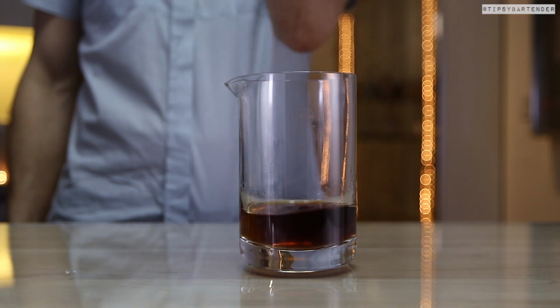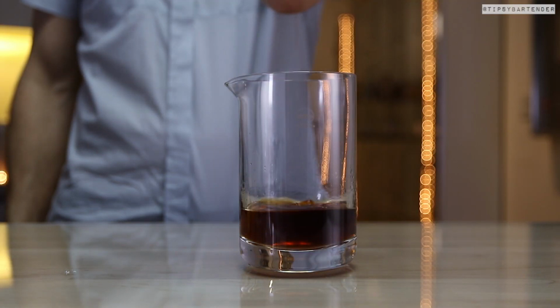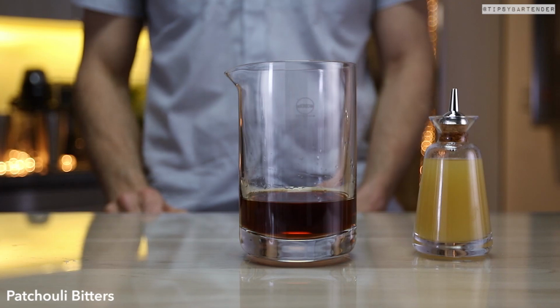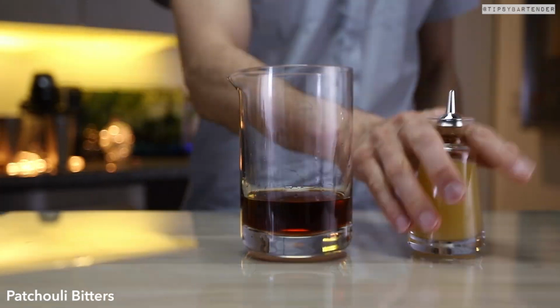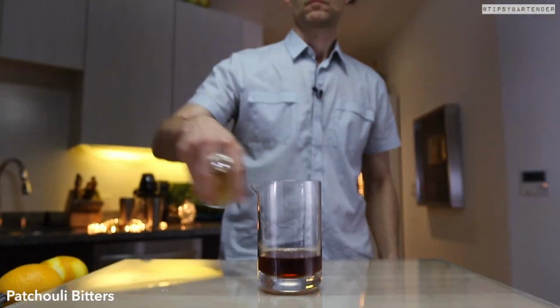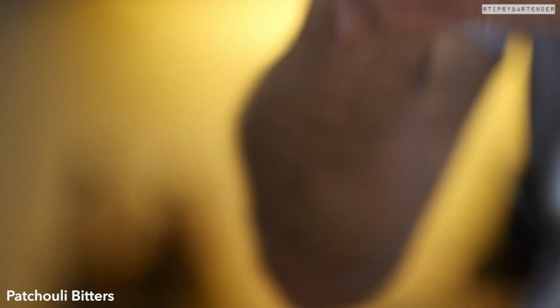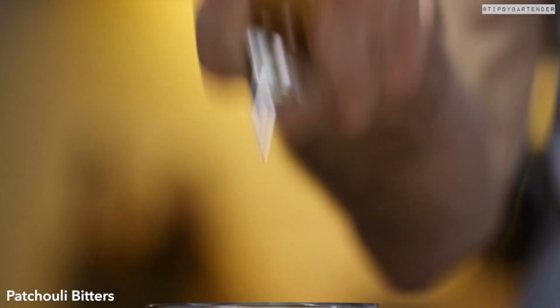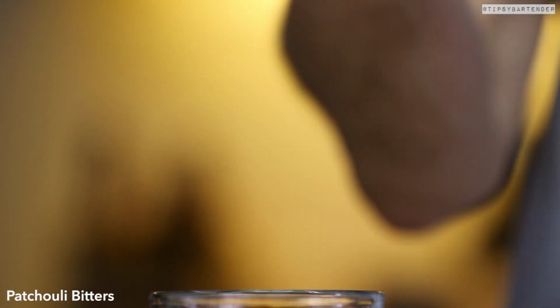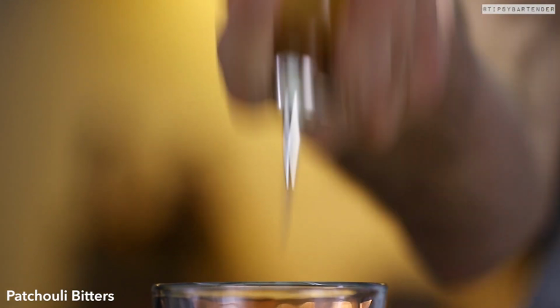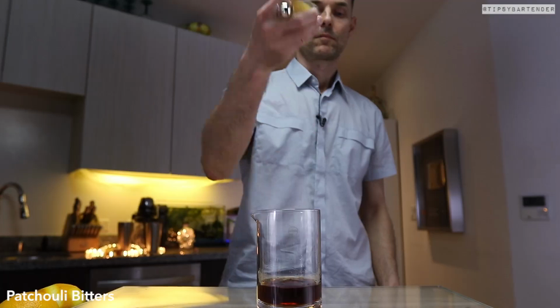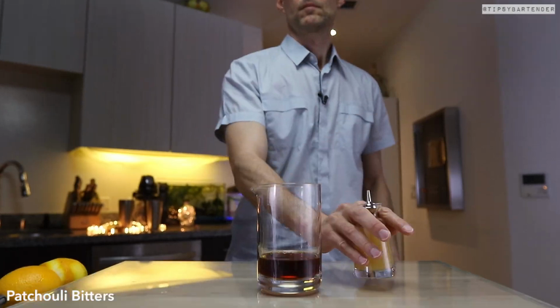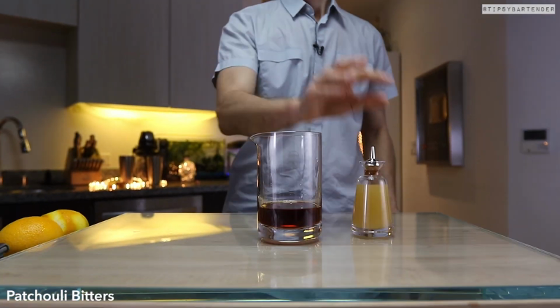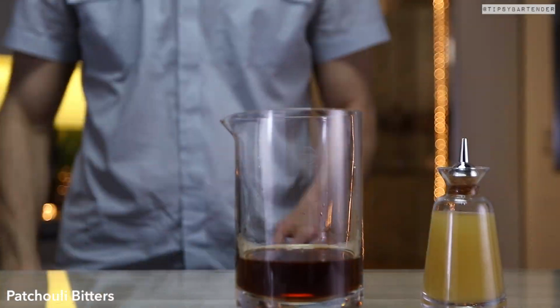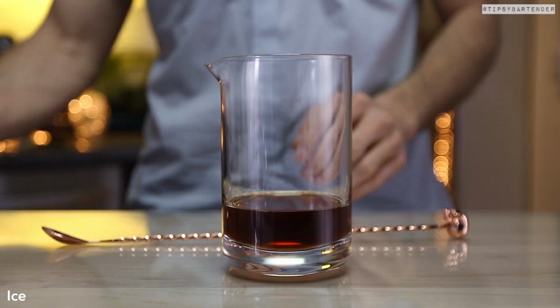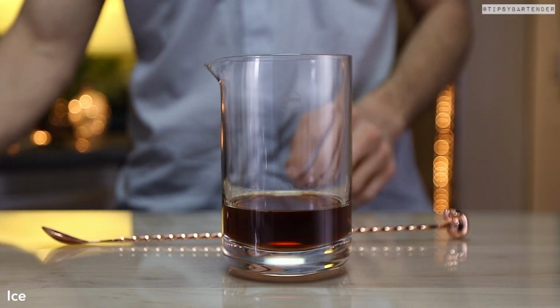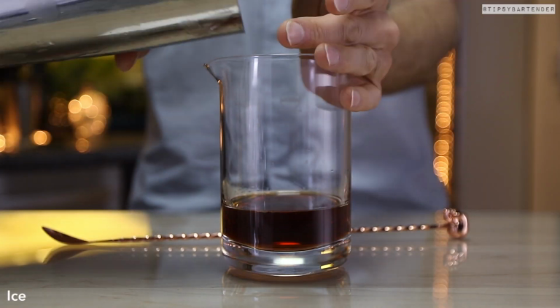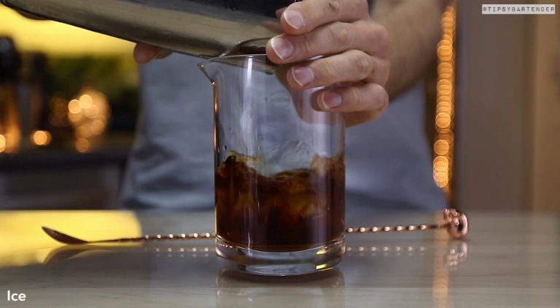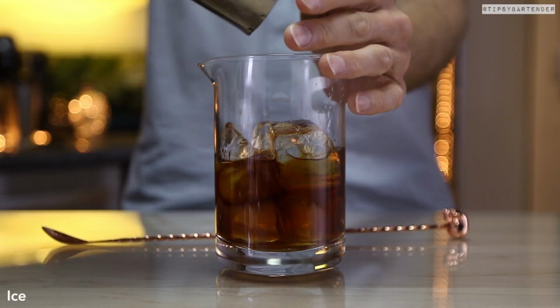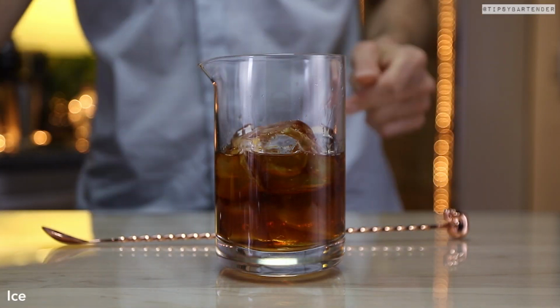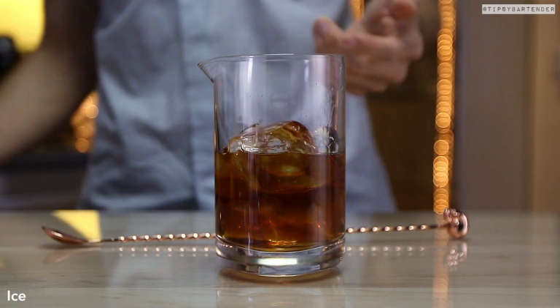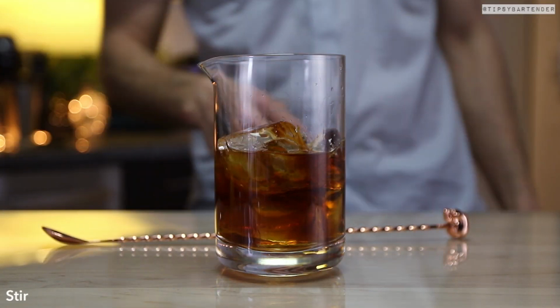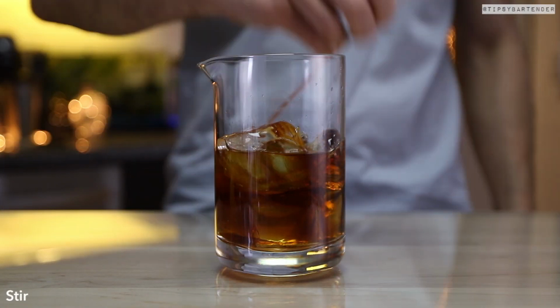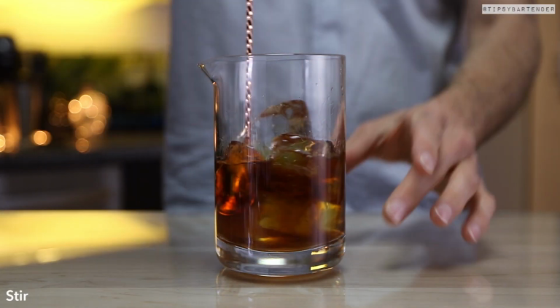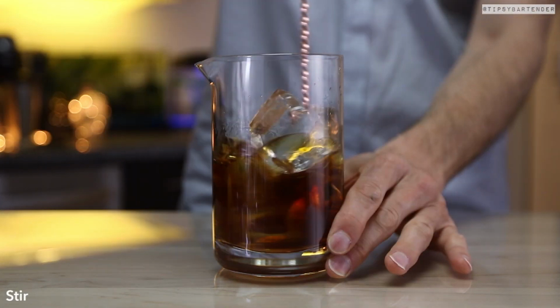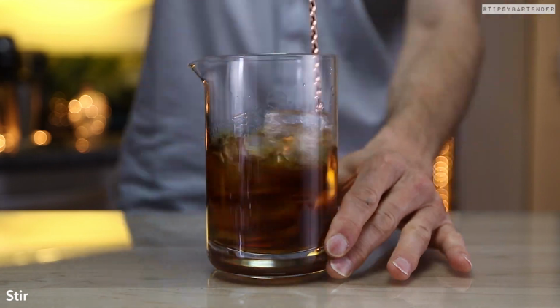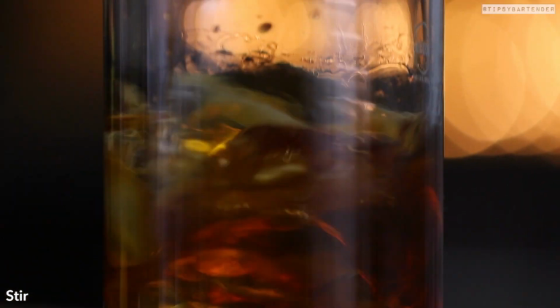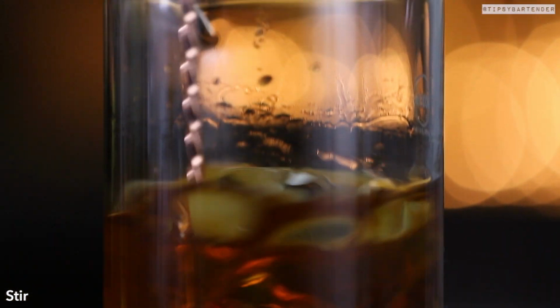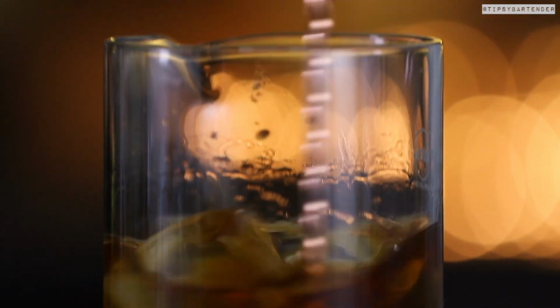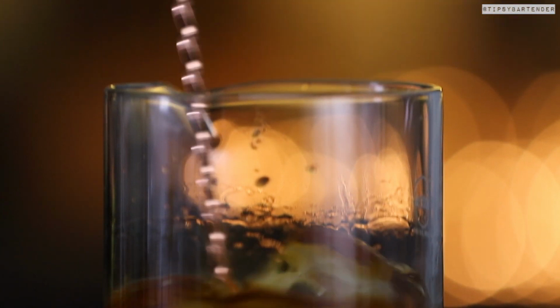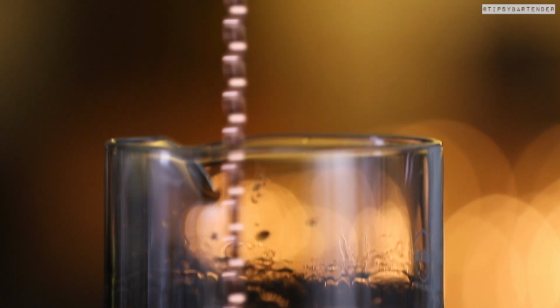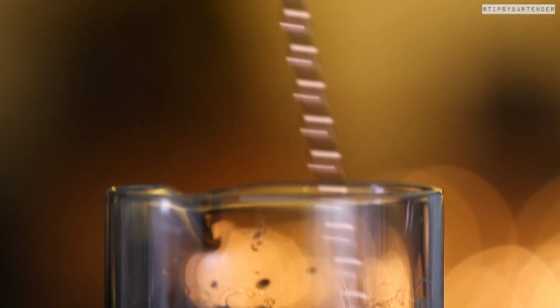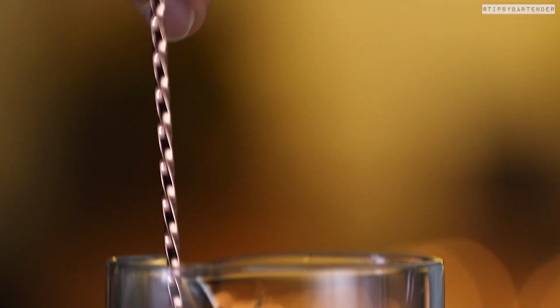Now we can add some ice to this — some bitters first. Add some ice and then give it a nice stir. Our drink is ready.